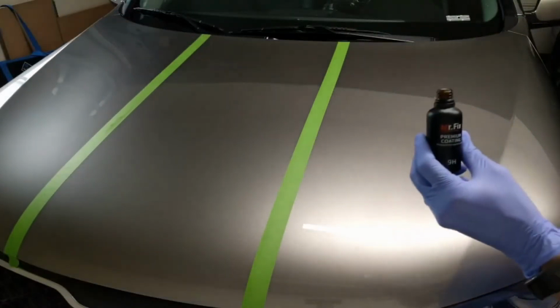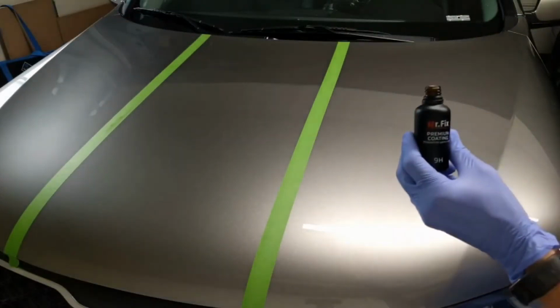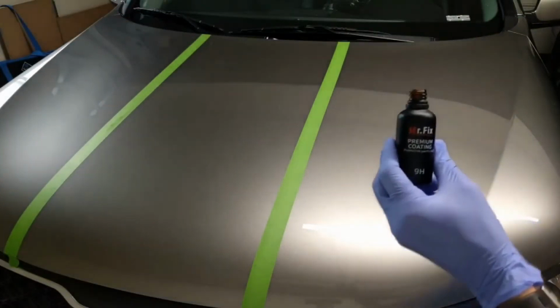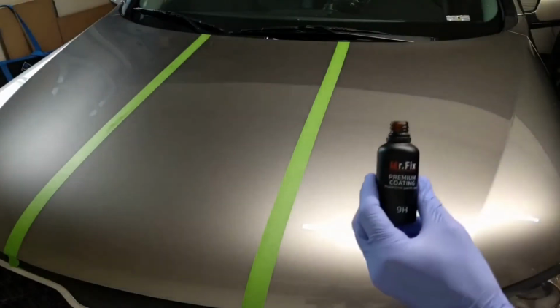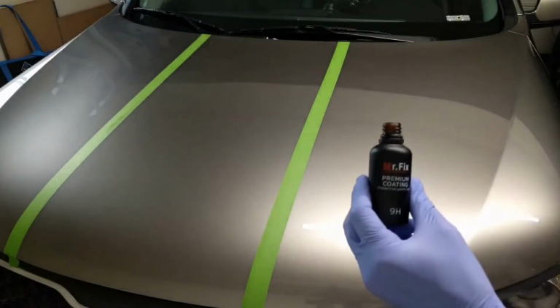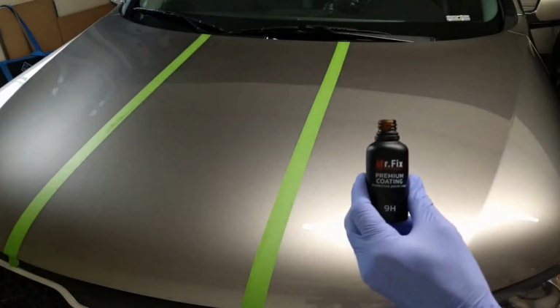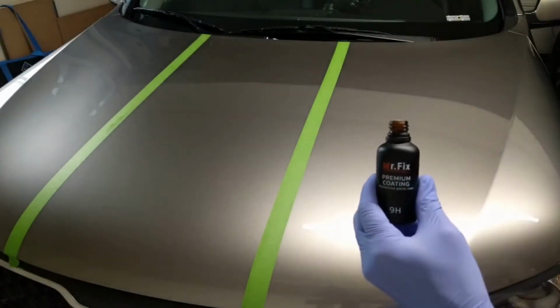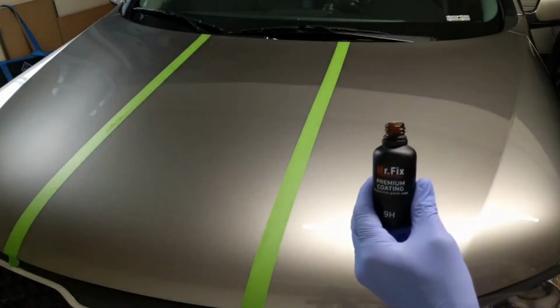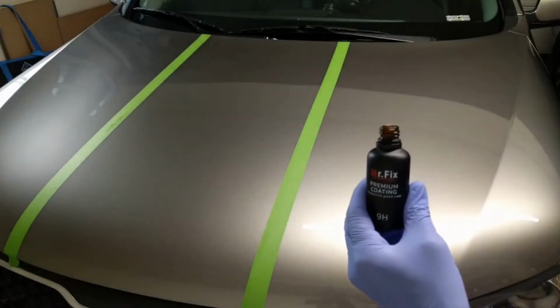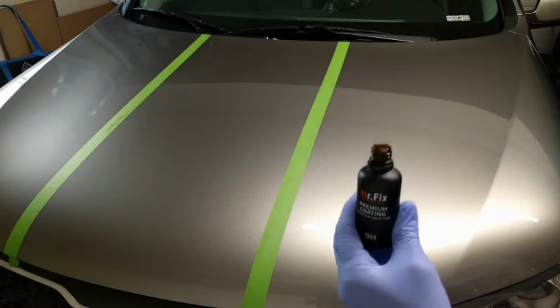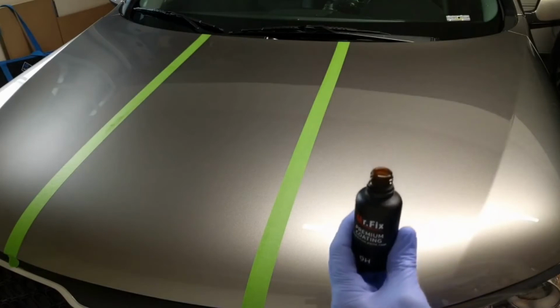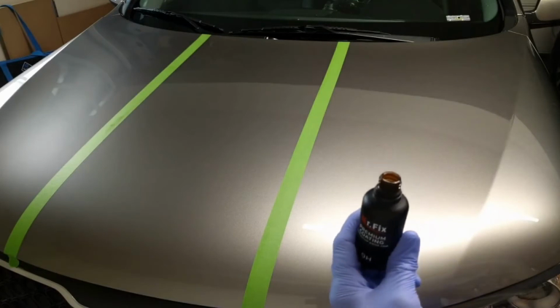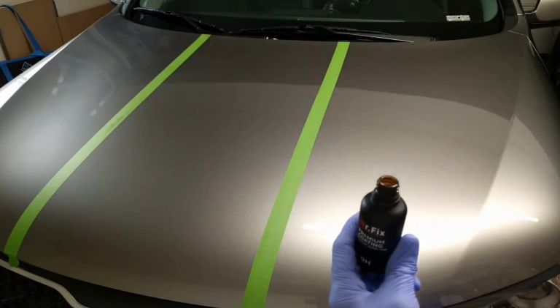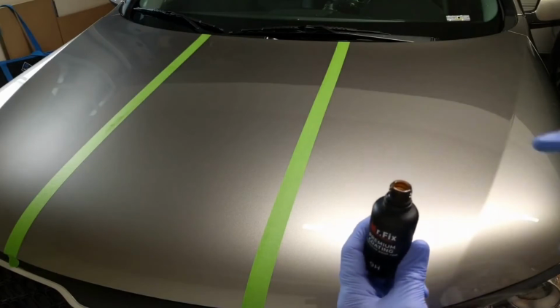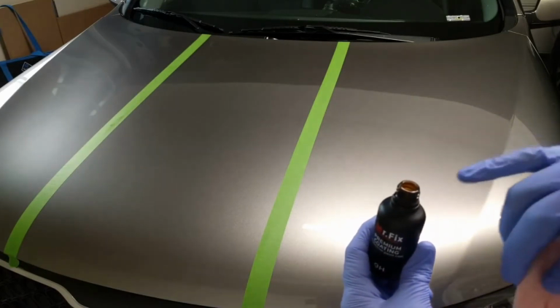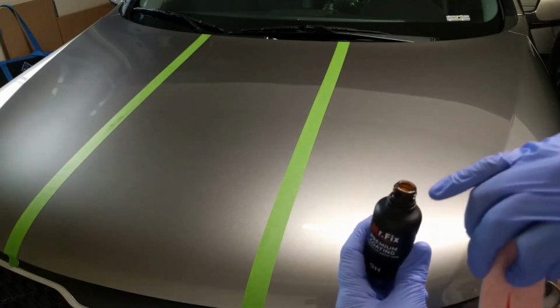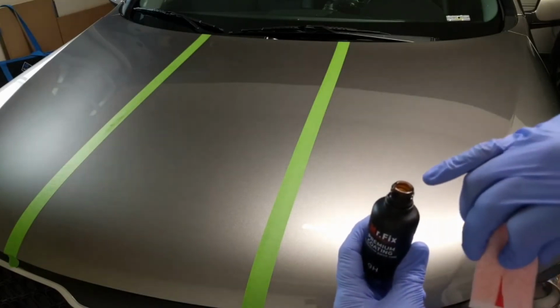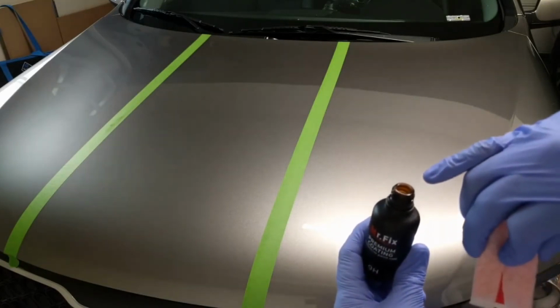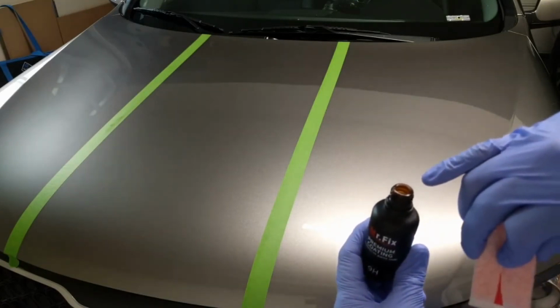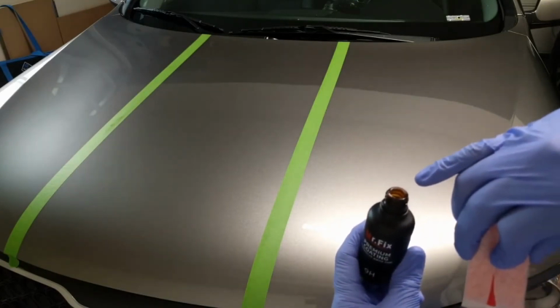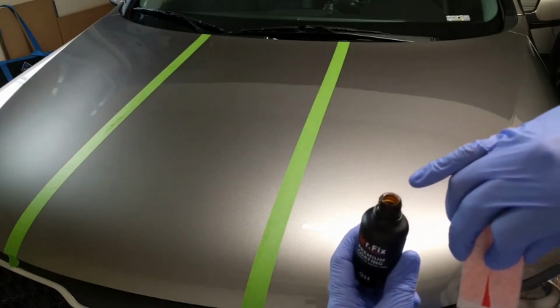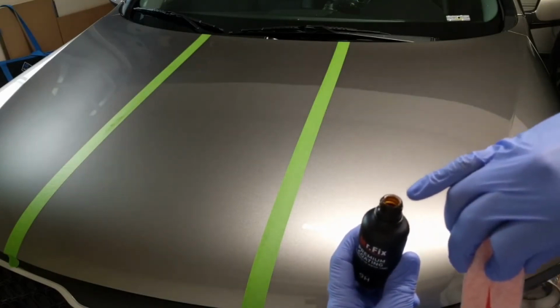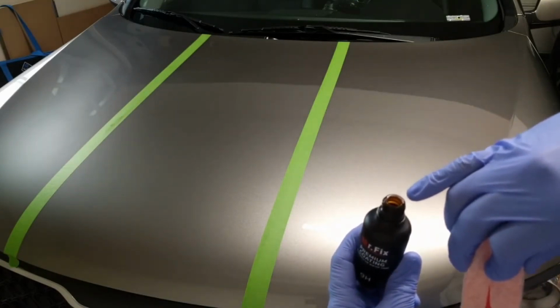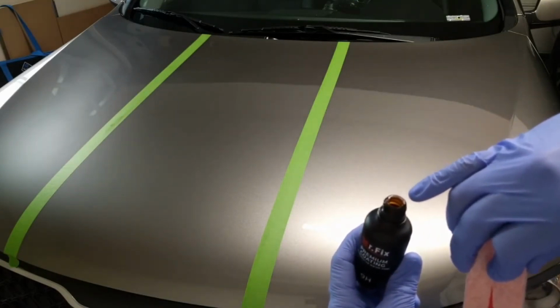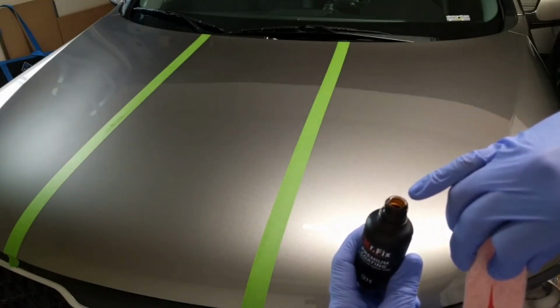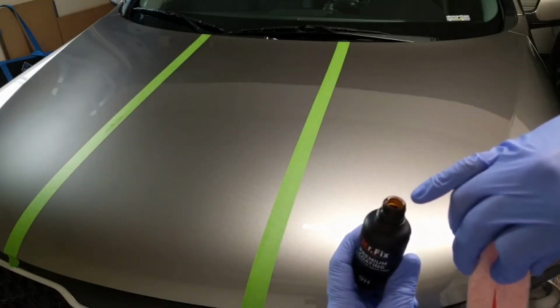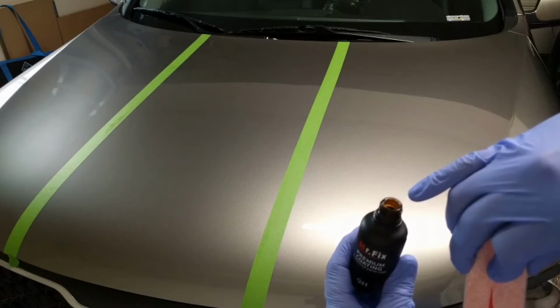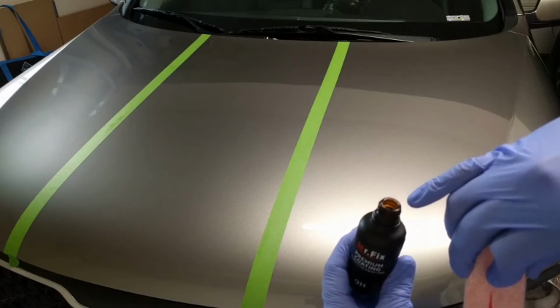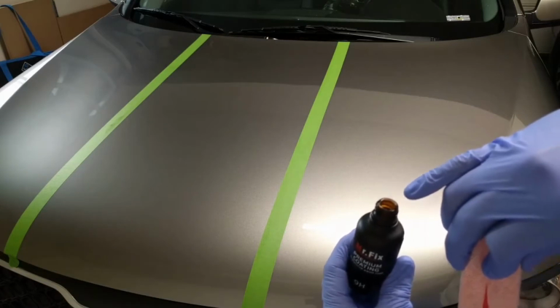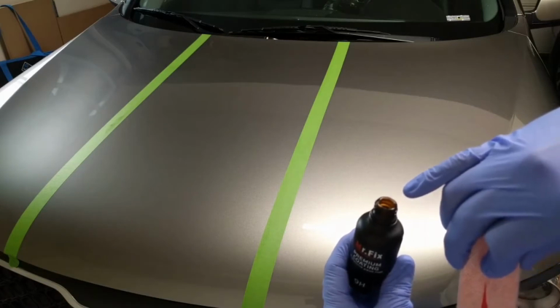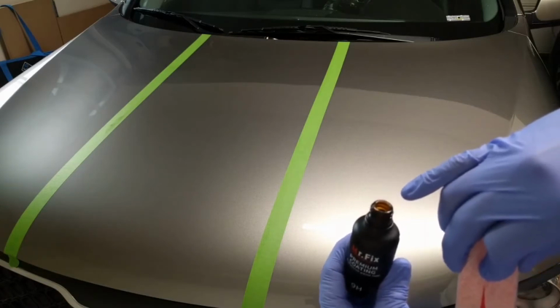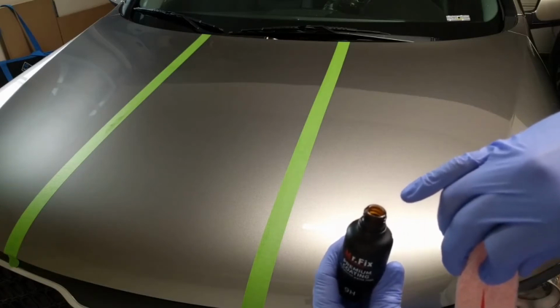One thing I noticed about the Mr. Peaks is that it doesn't have a lid, or a stopper, or whatever you want to call it, or a dispenser — like what you have in the C4.